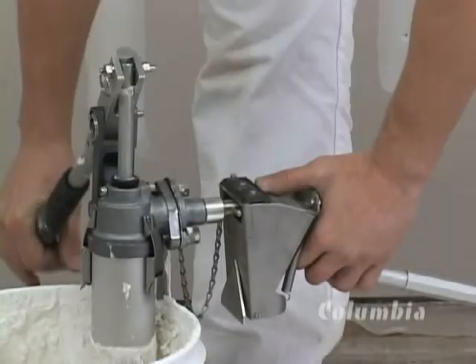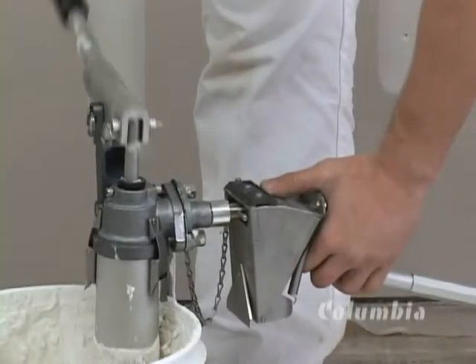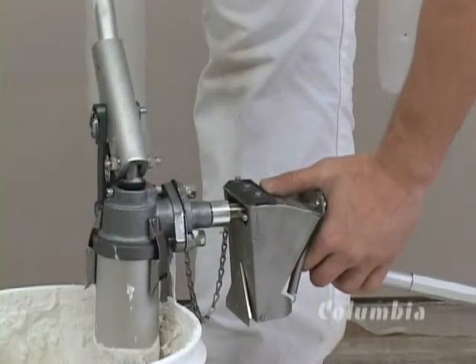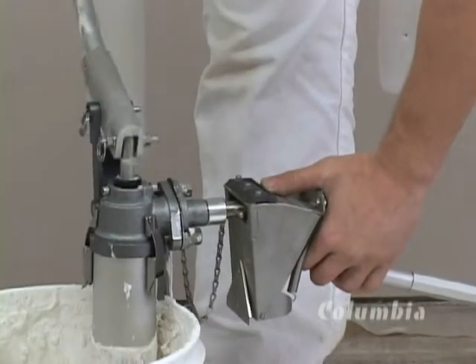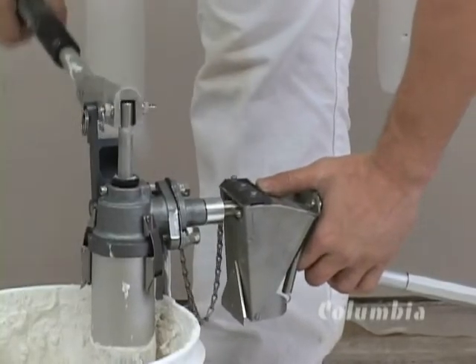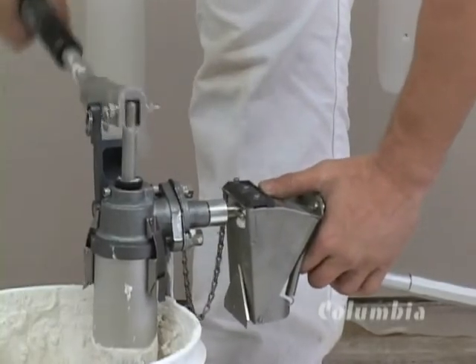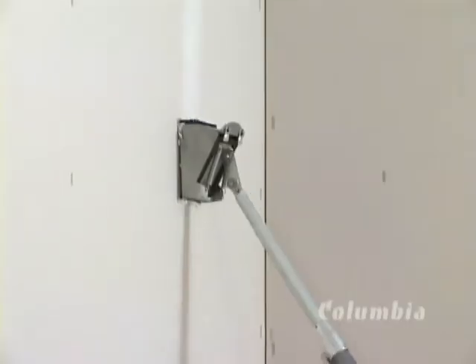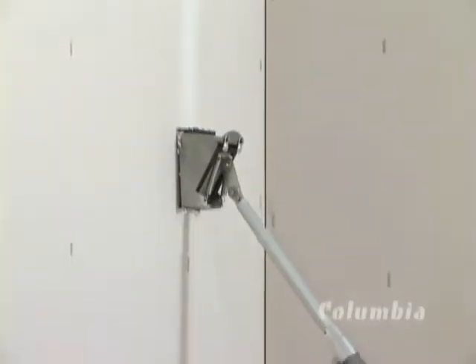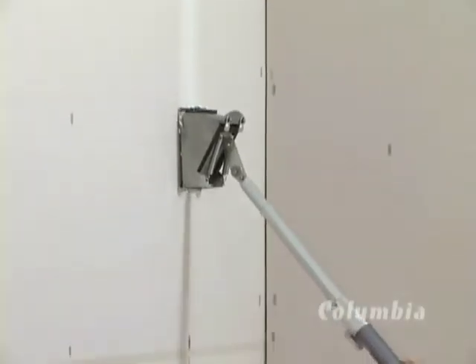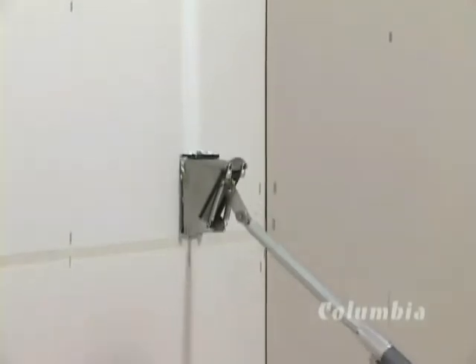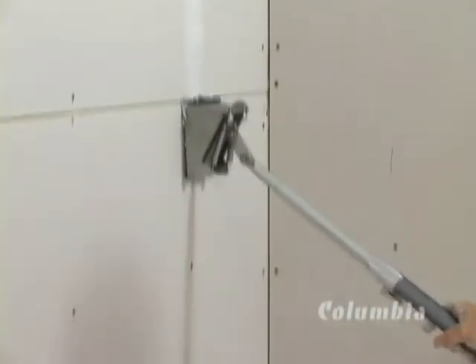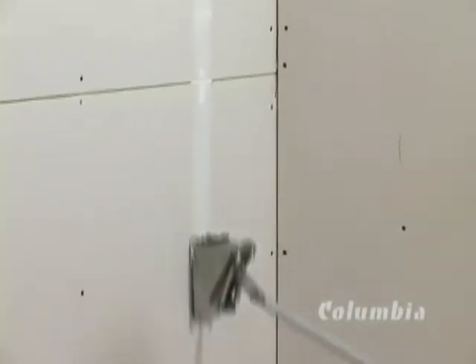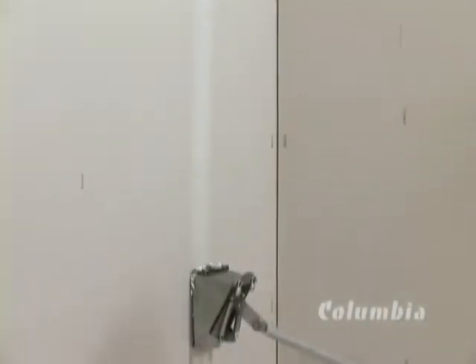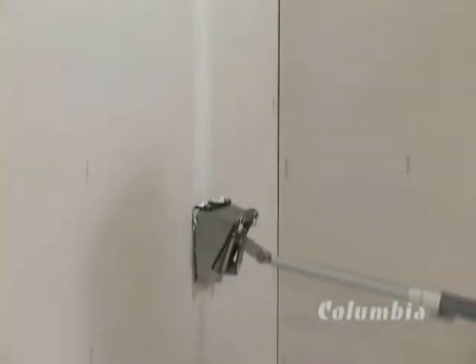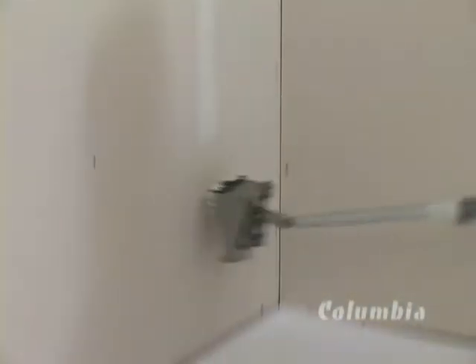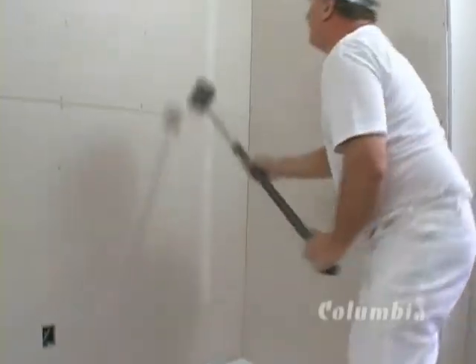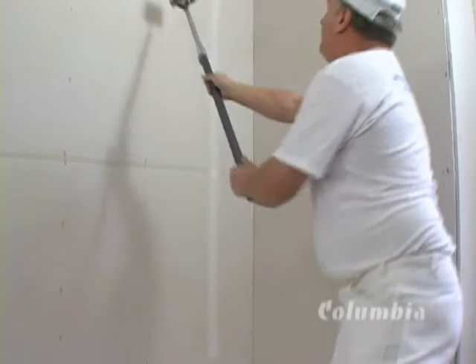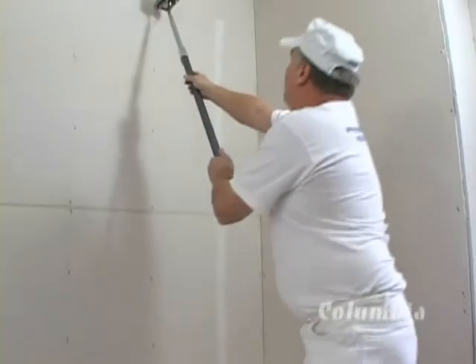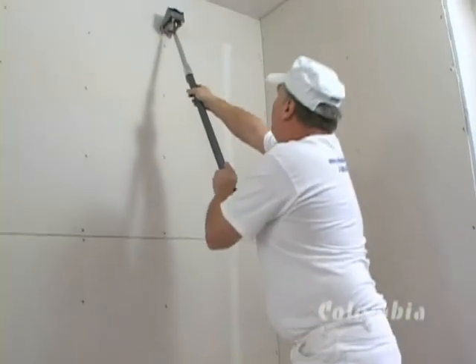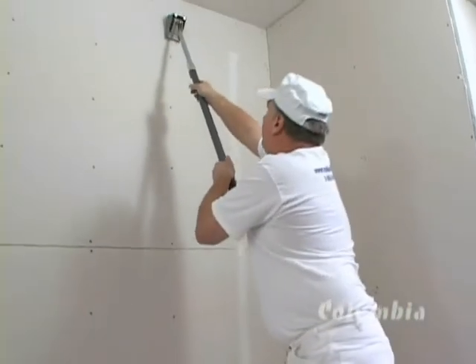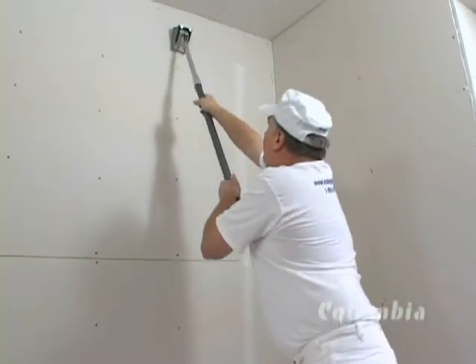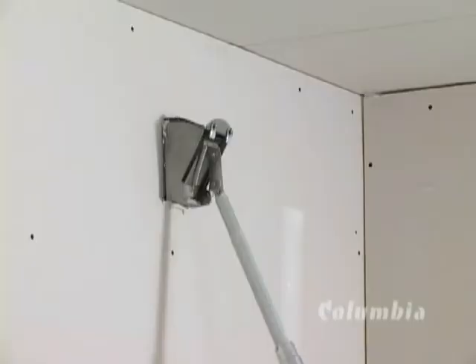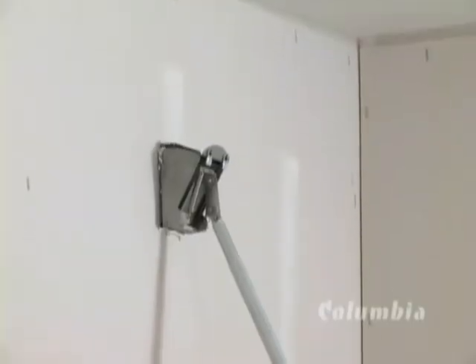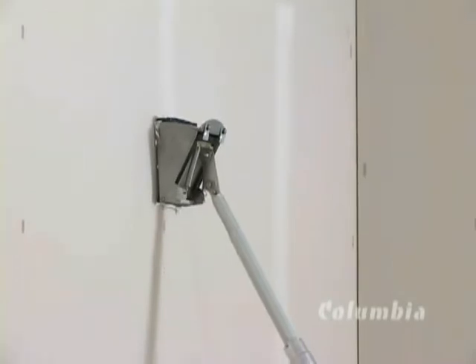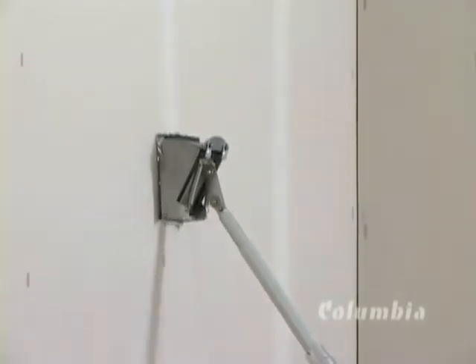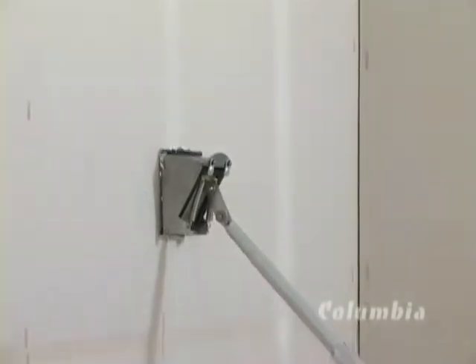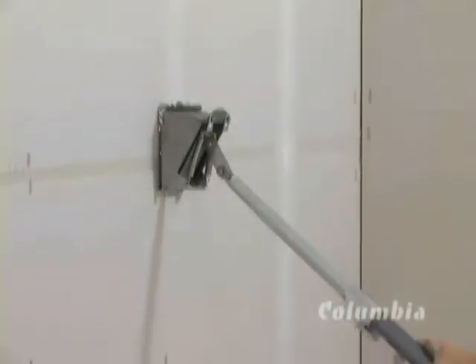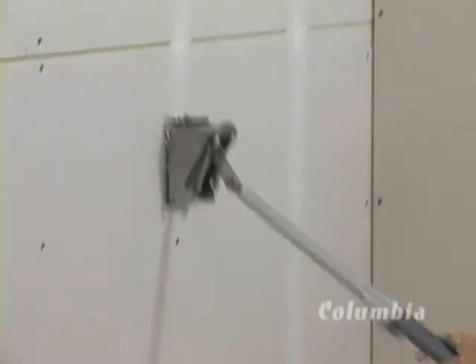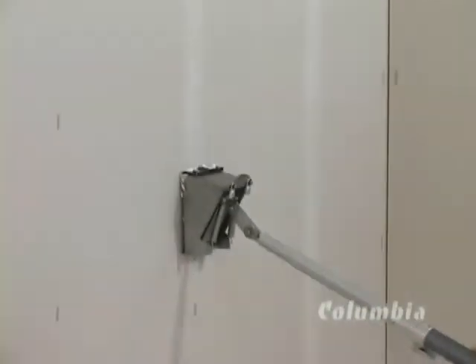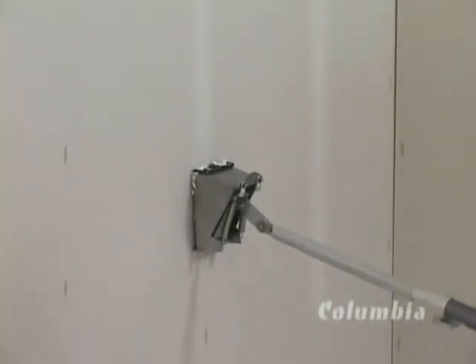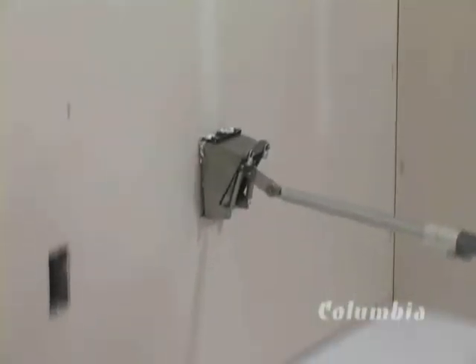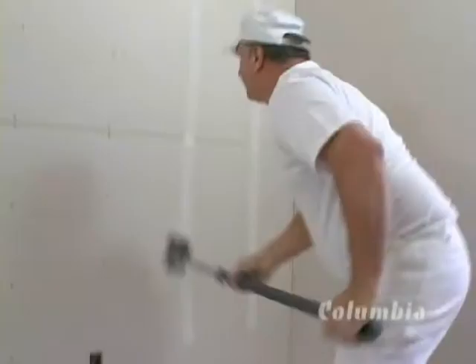The nail spotters used in the base coat application are offered in two or three-inch sizes, and are designed to fill screw head and nail depressions. The nail spotter can be used before or after taping.